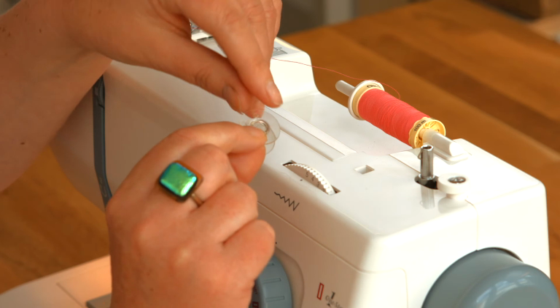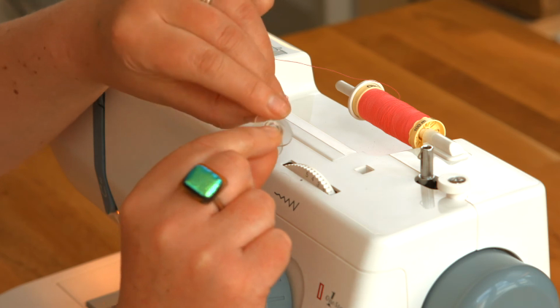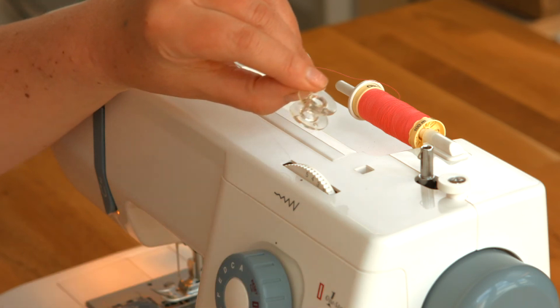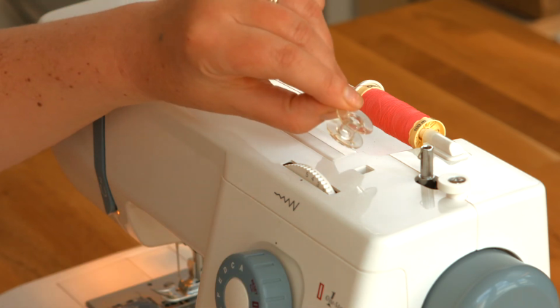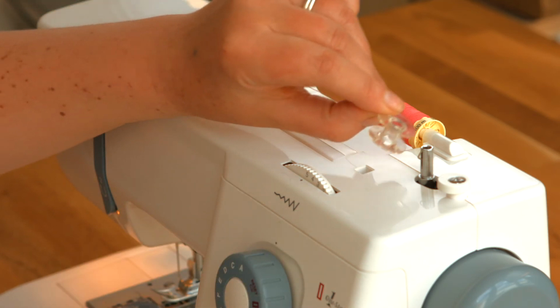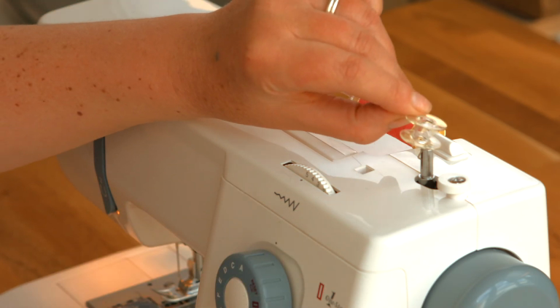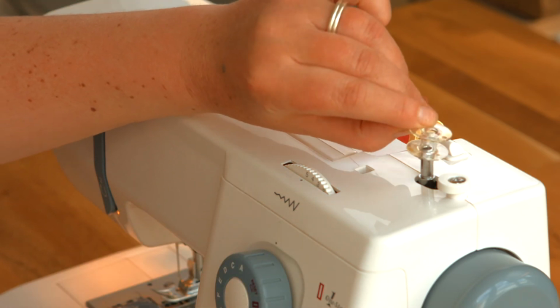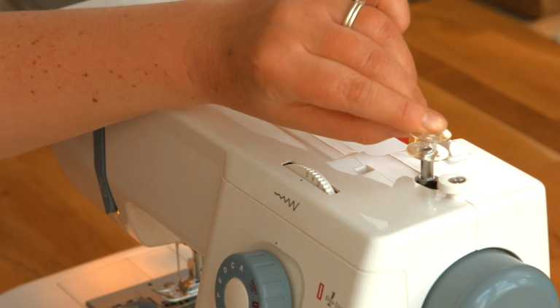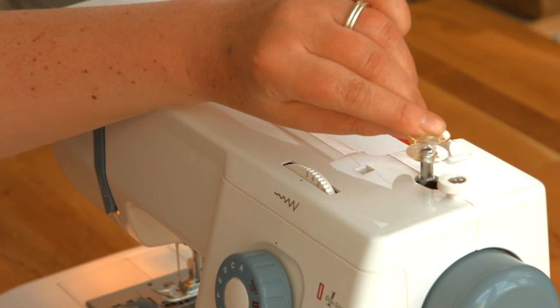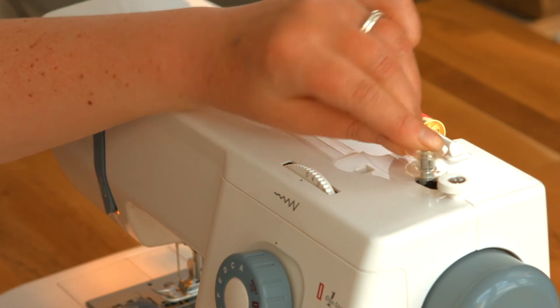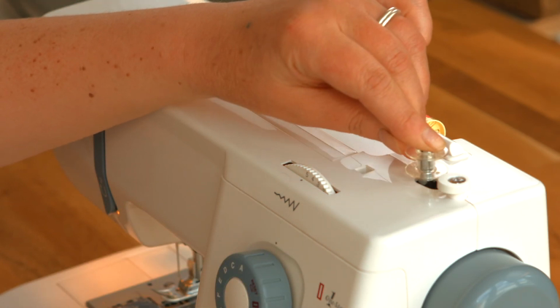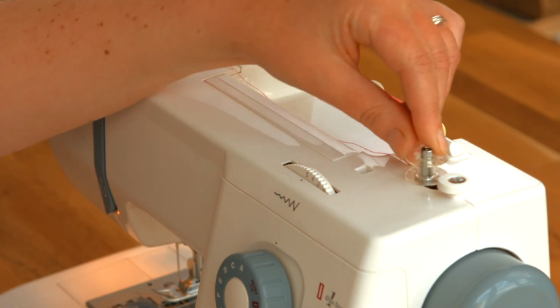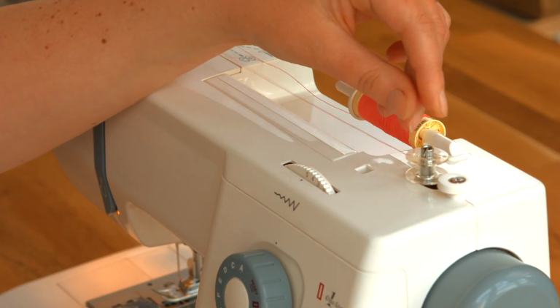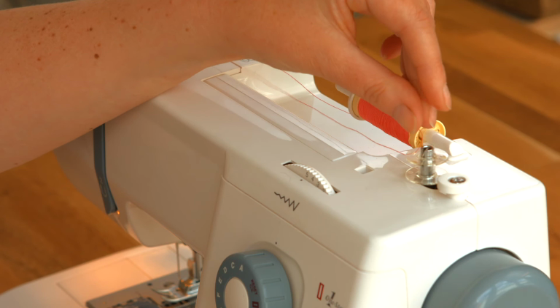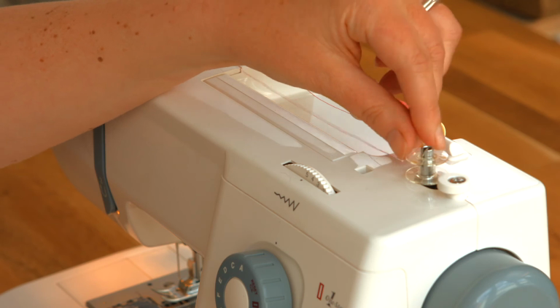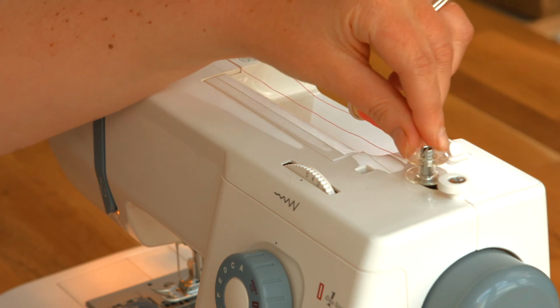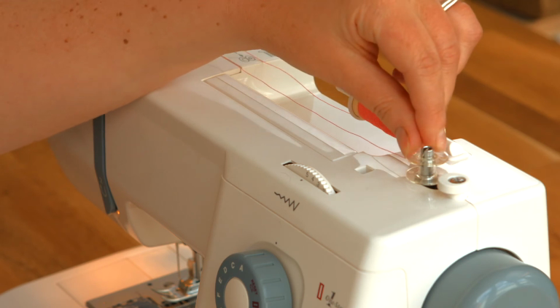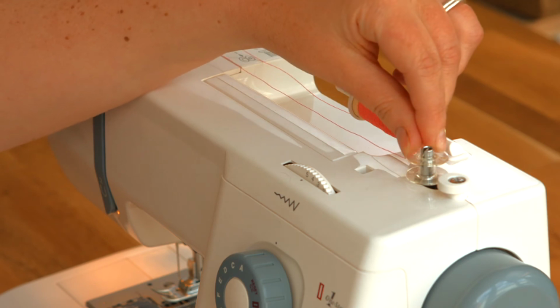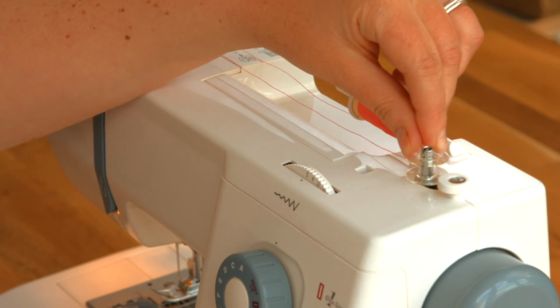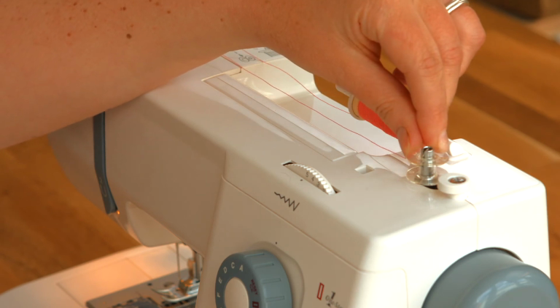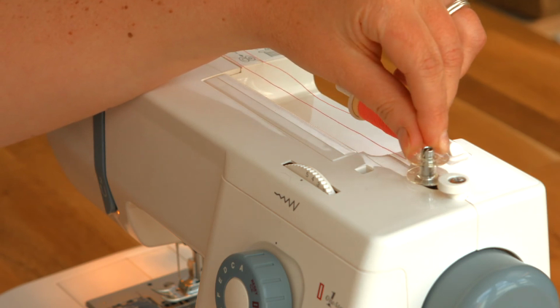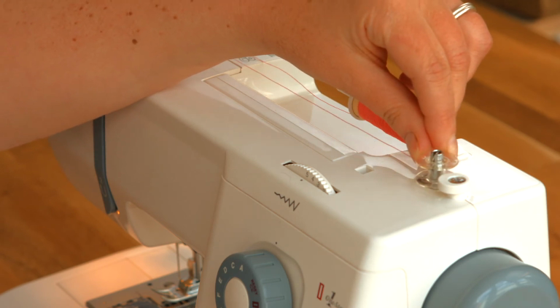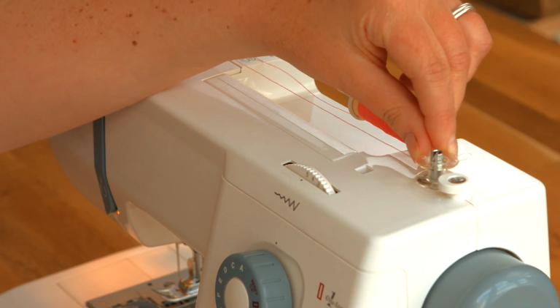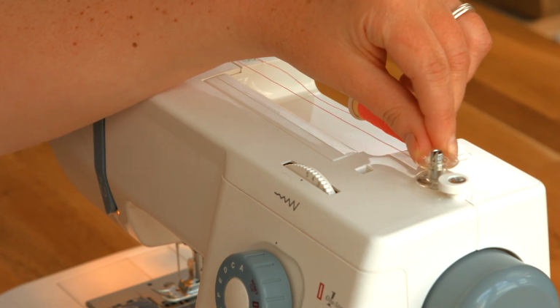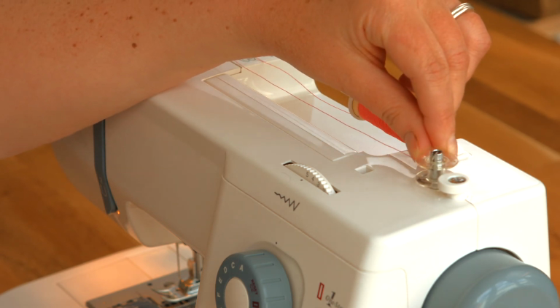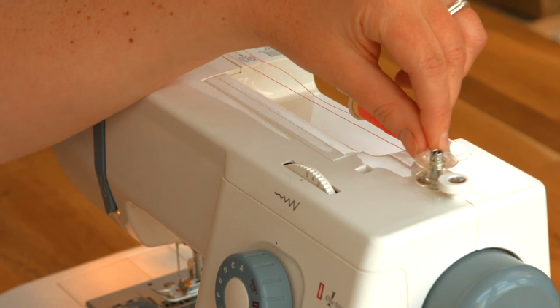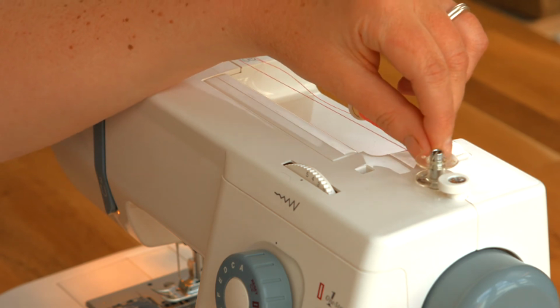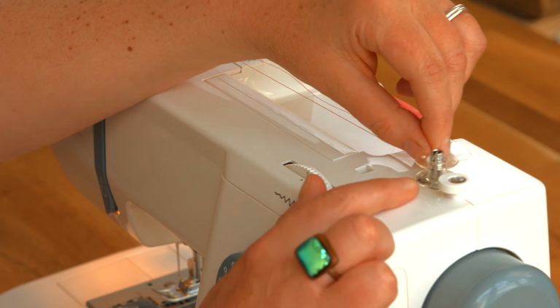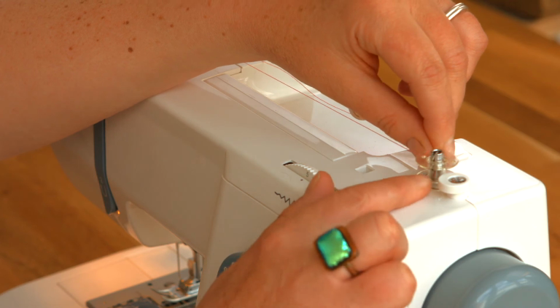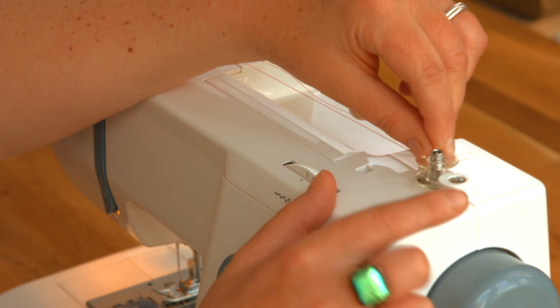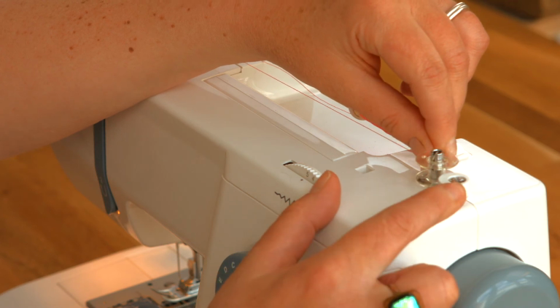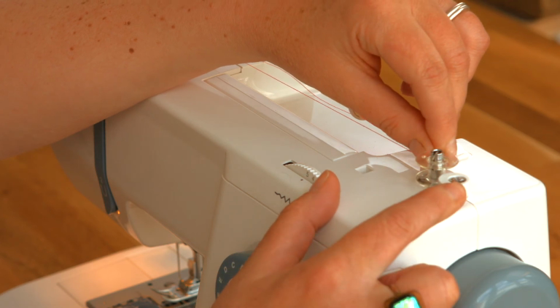The next thing is to put my bobbin onto this pin here. You hear it click into place. And then if I press it to the right, you can hear it moves over and it engages.